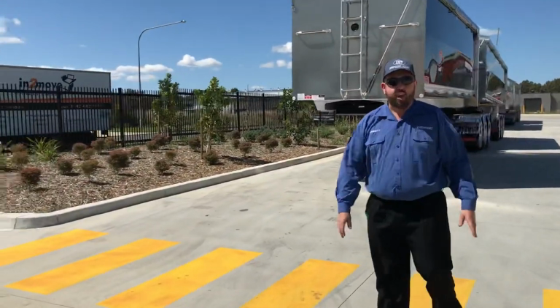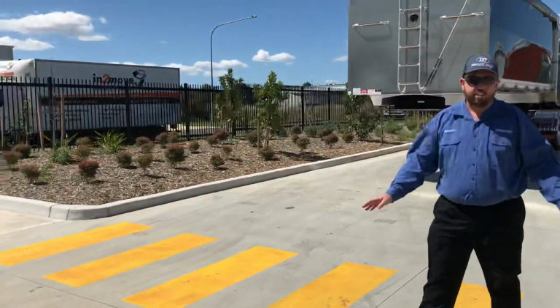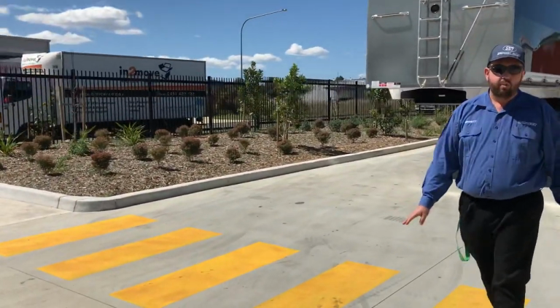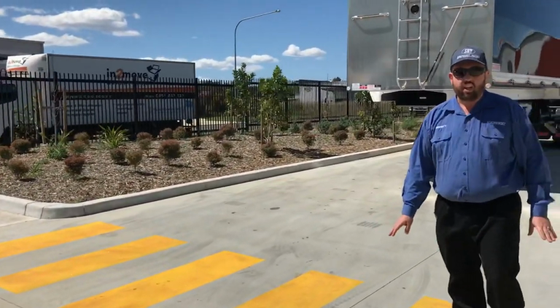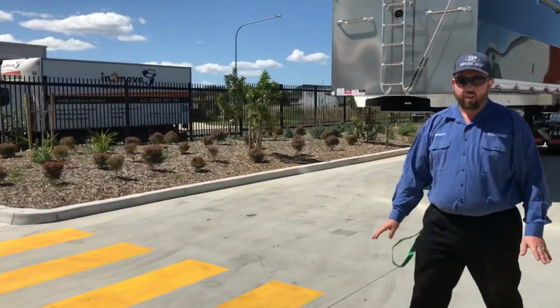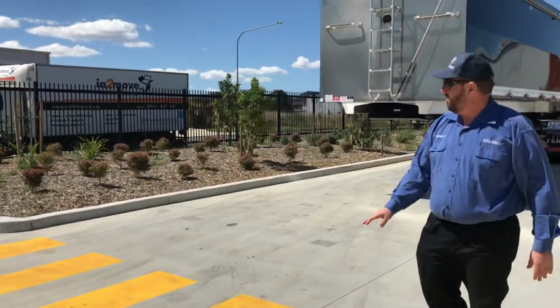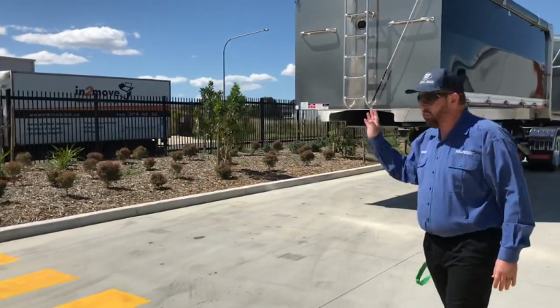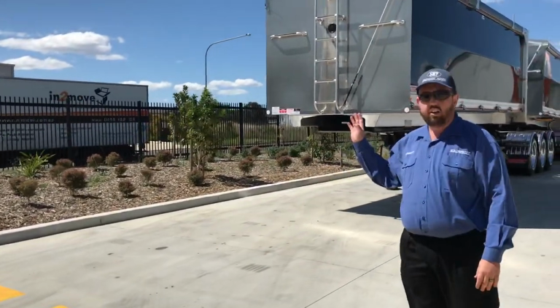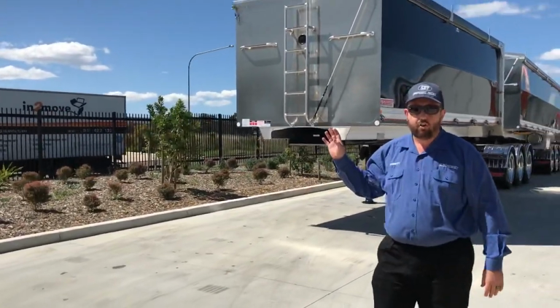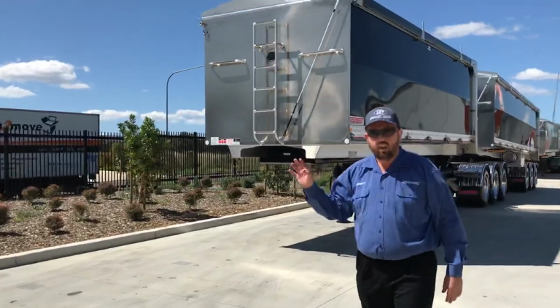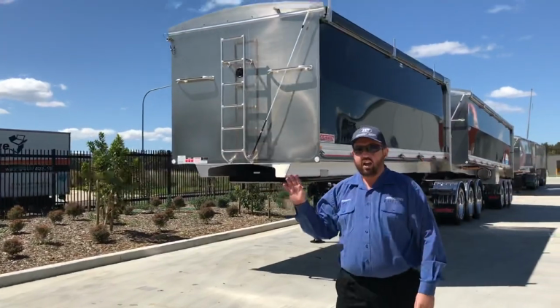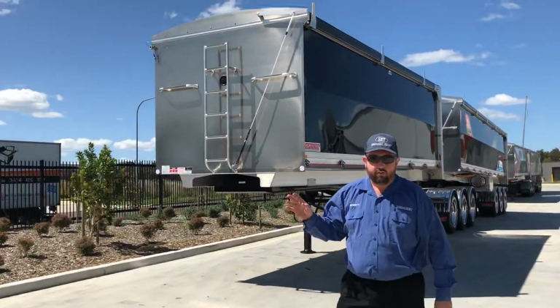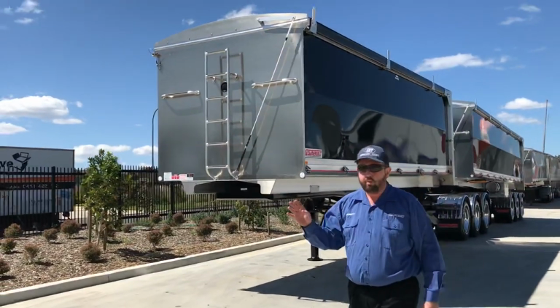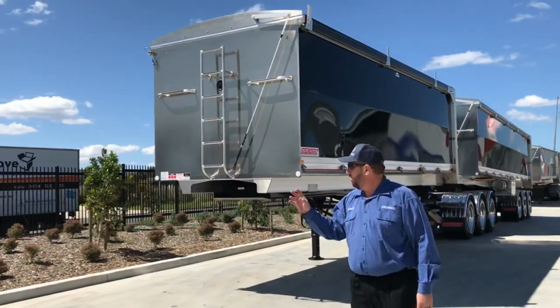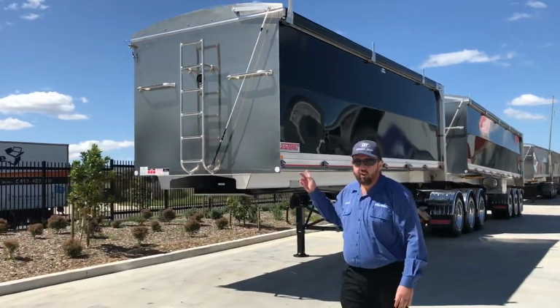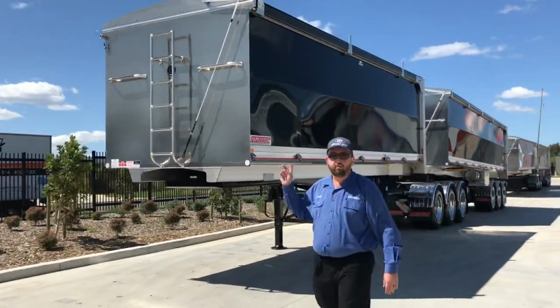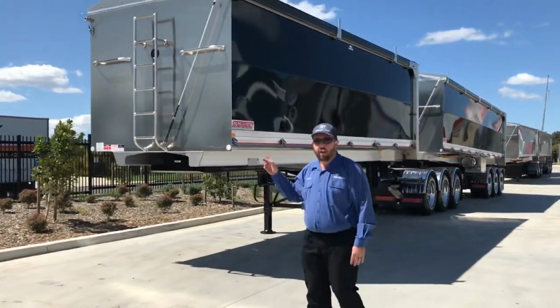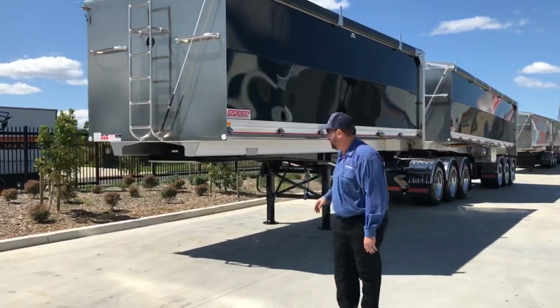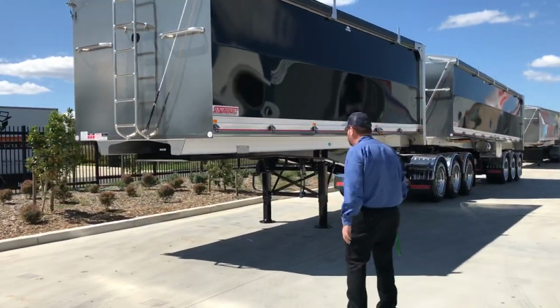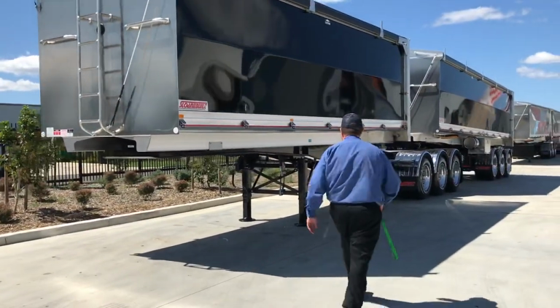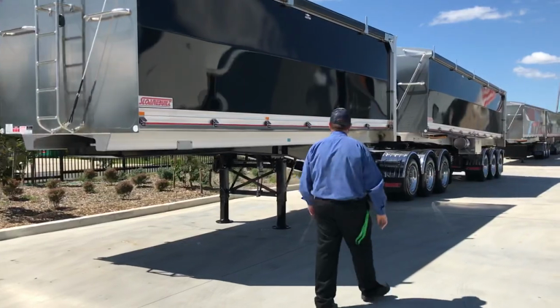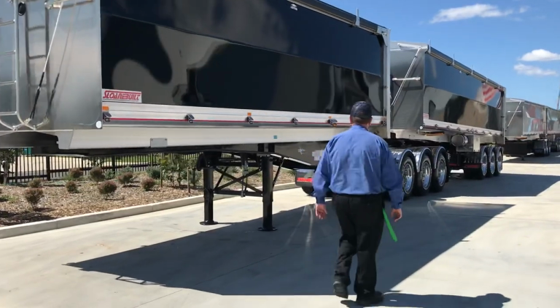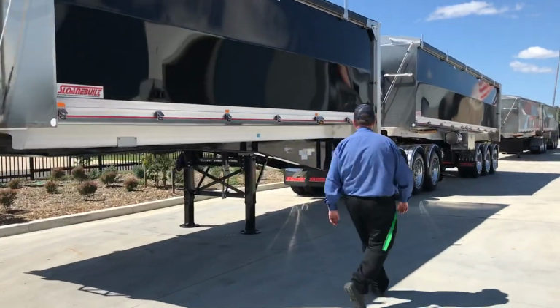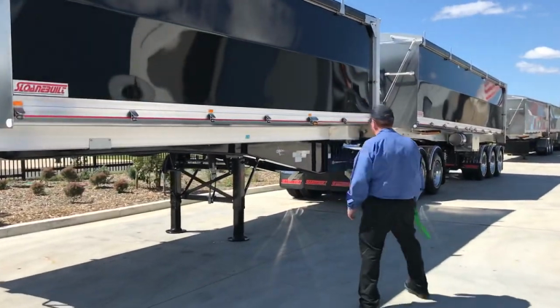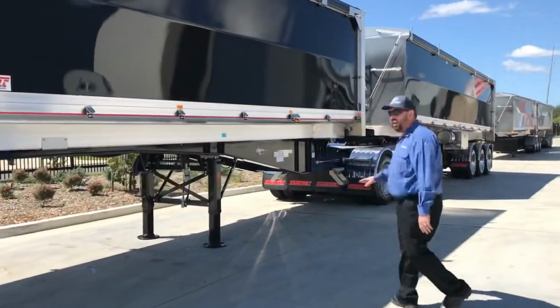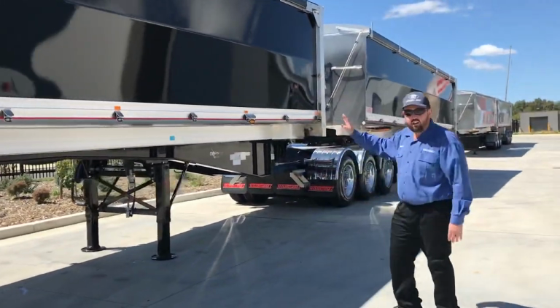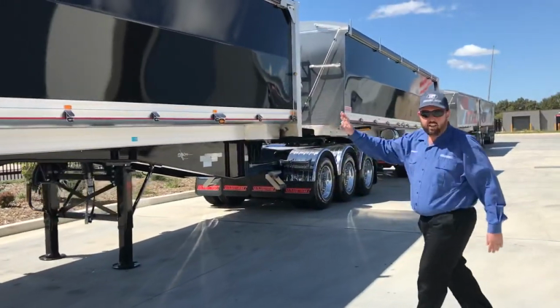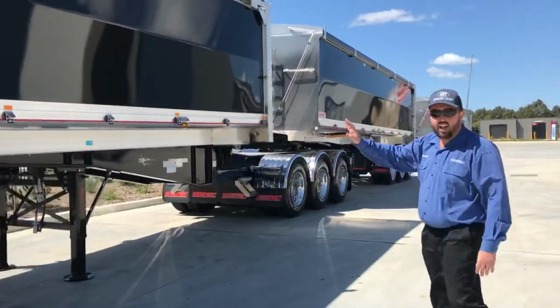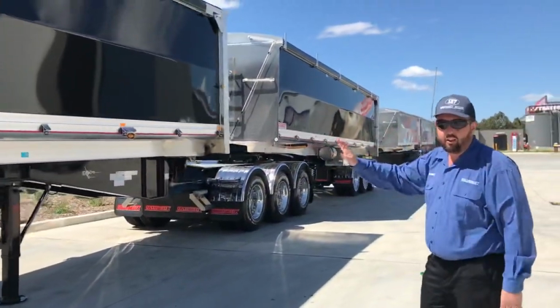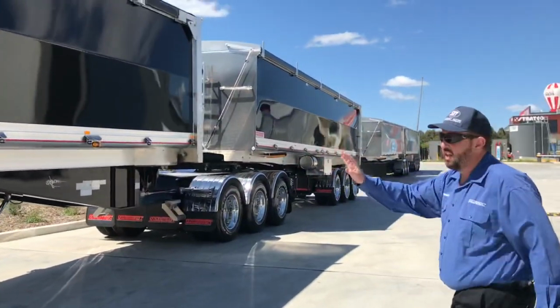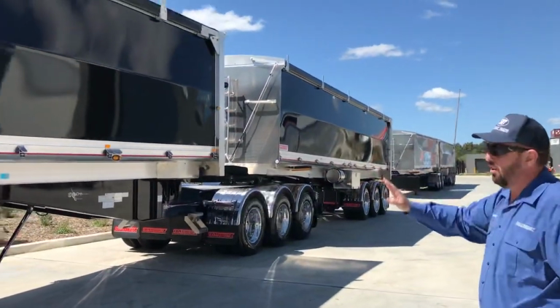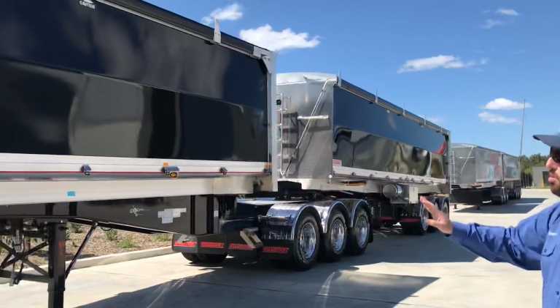Grain season's absolutely going bananas. So behind us we've got a couple of different sets of B-doubles. The first one is a rollback — have a go at the paint, have a go at the bling, it's absolutely beautiful.